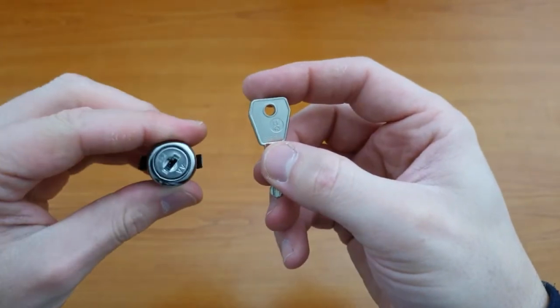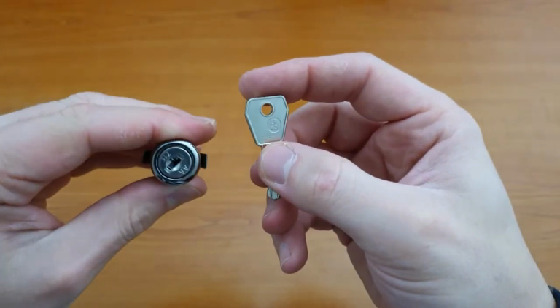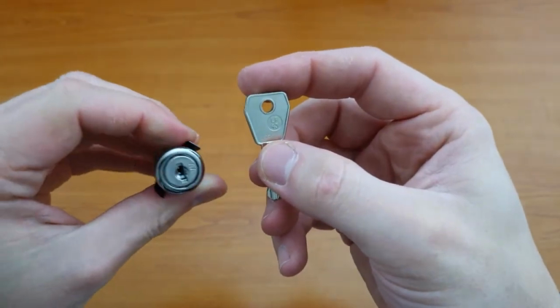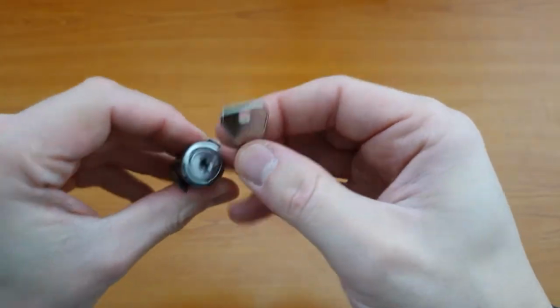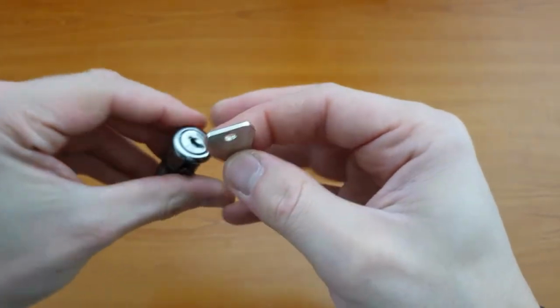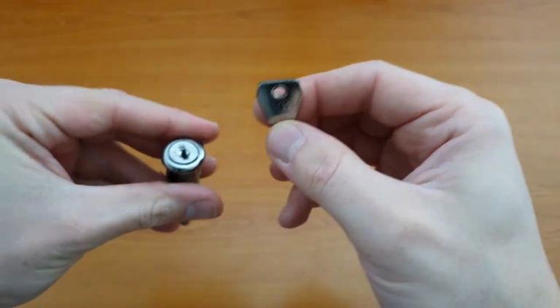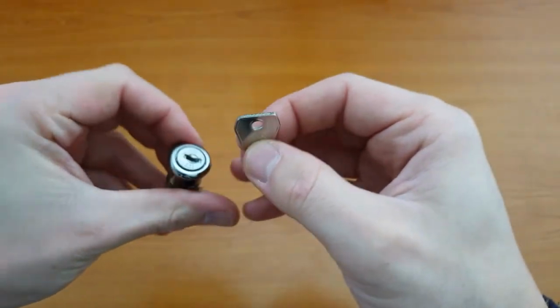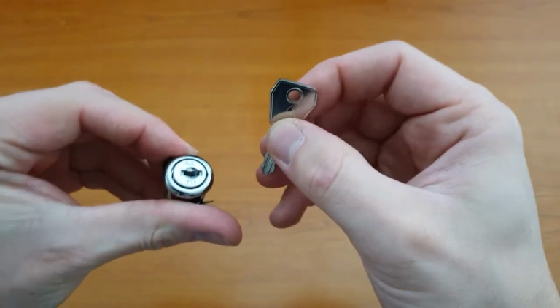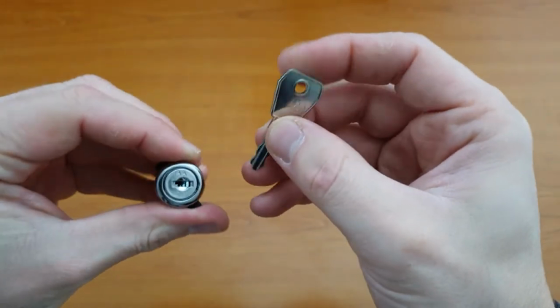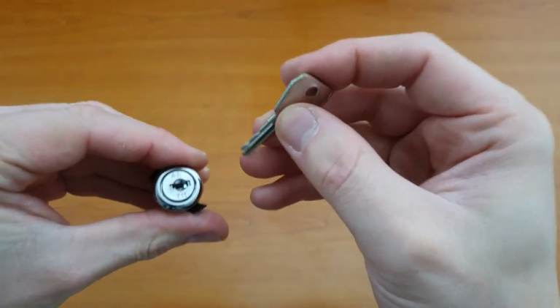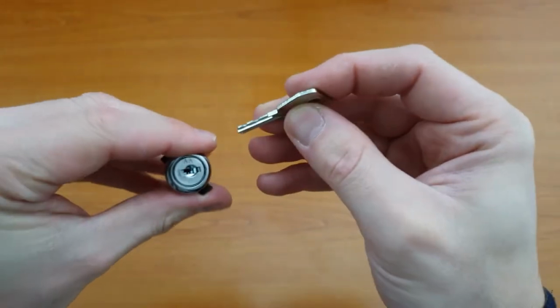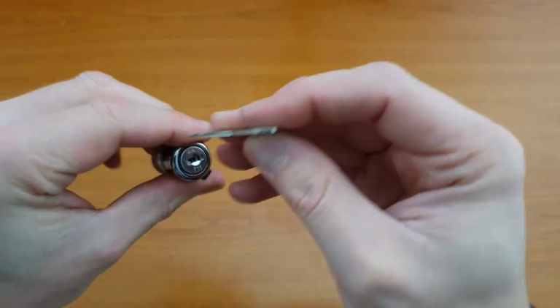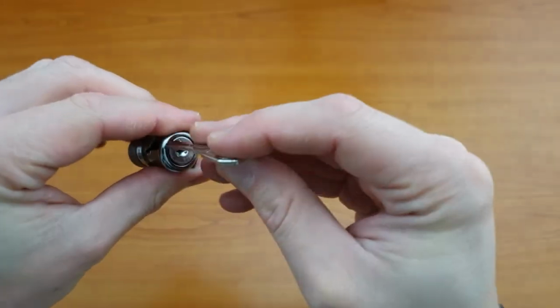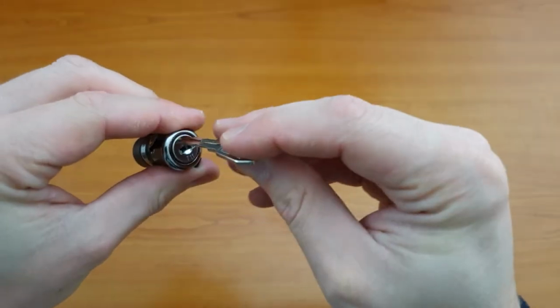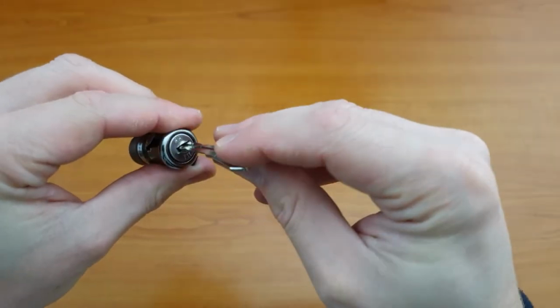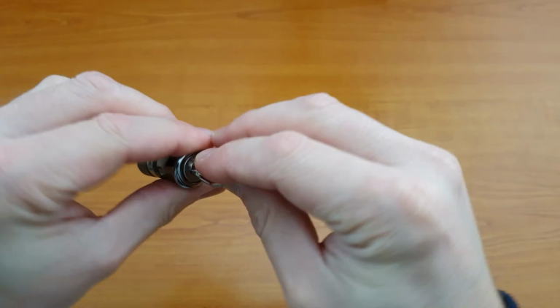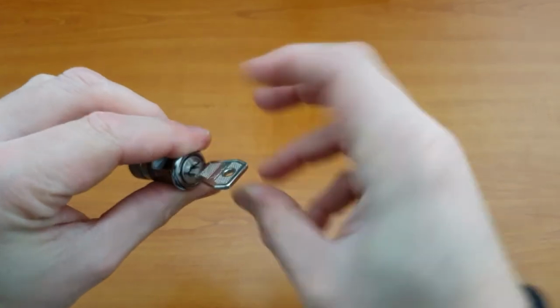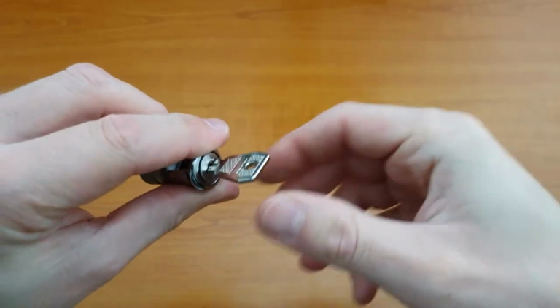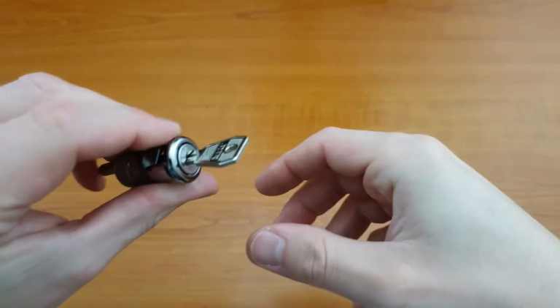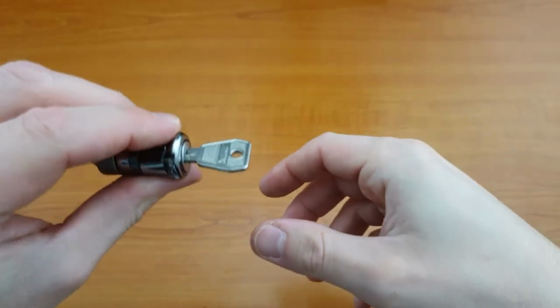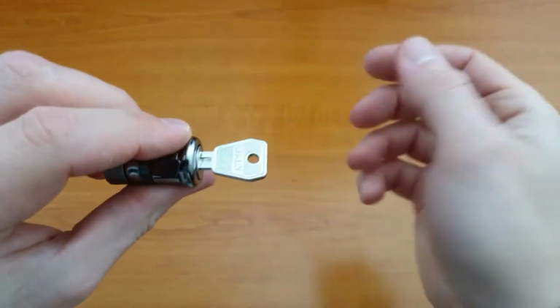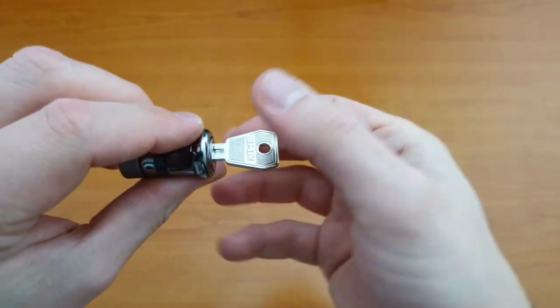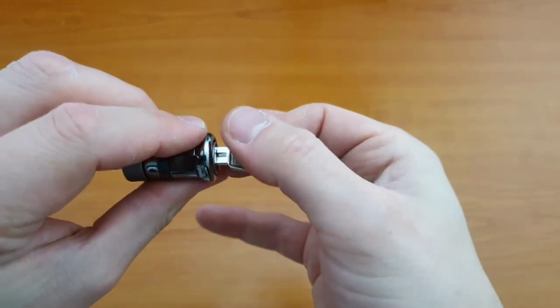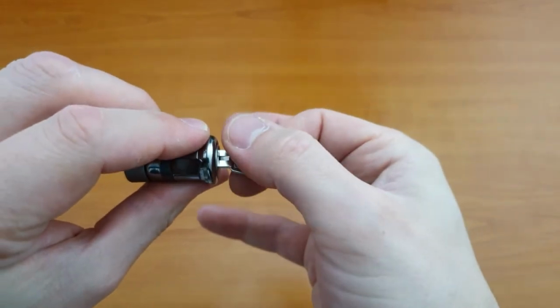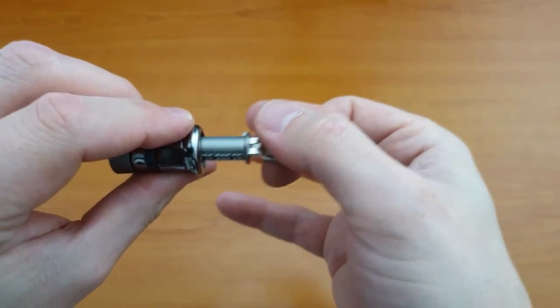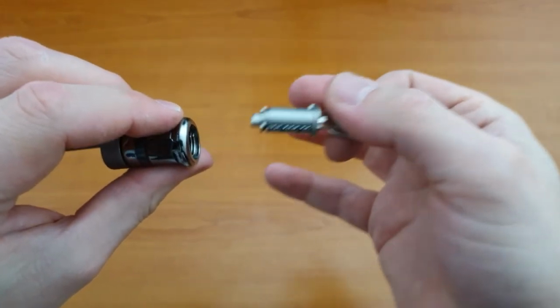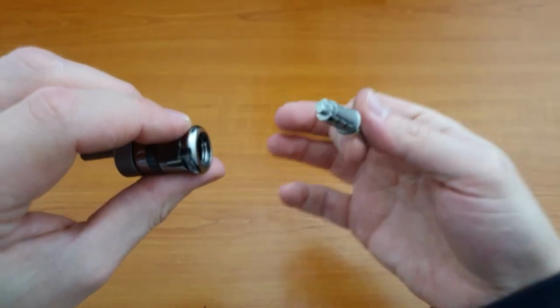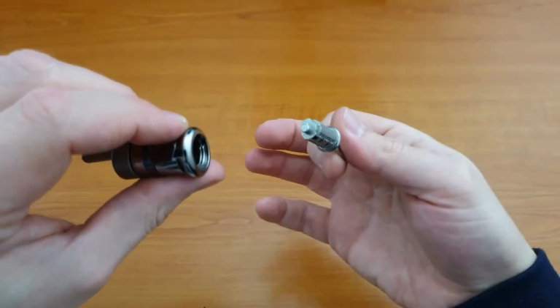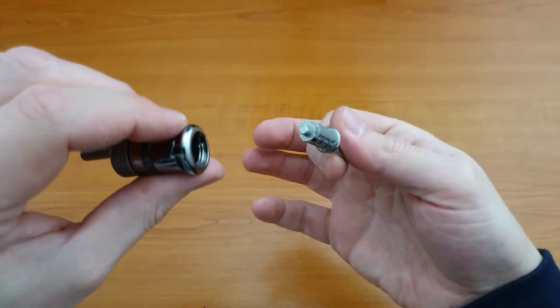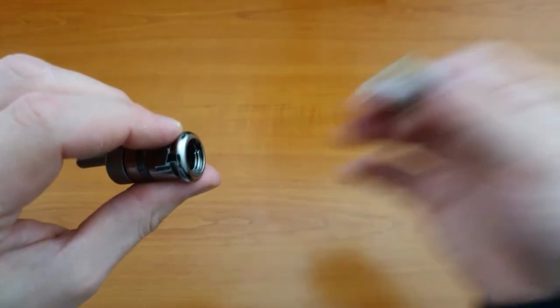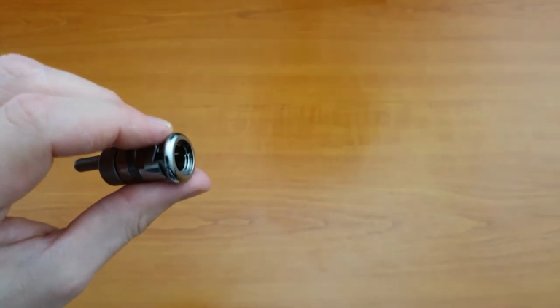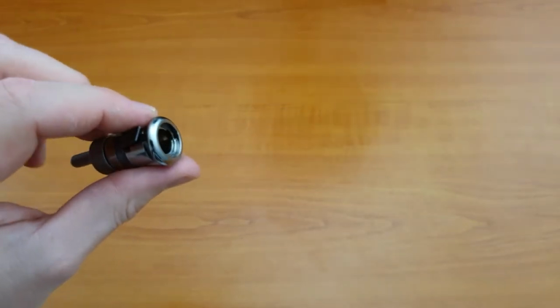So you take the lock — now this will only go in one way — just pop the key in like this, and then the core comes straight out.